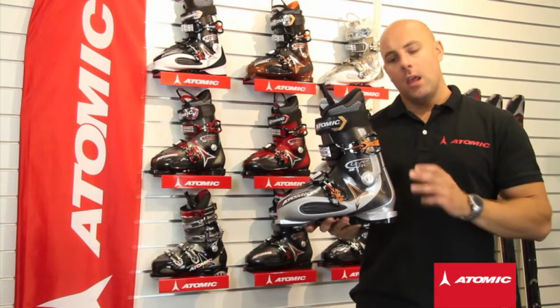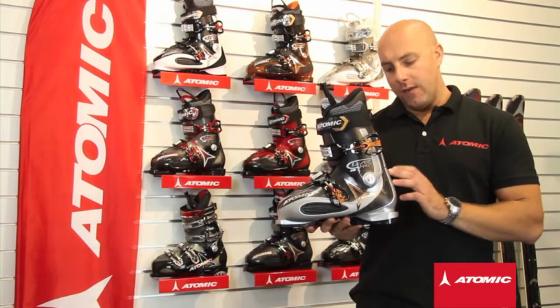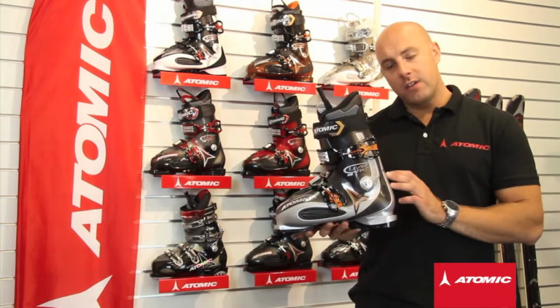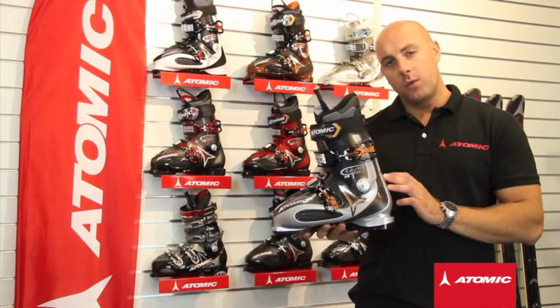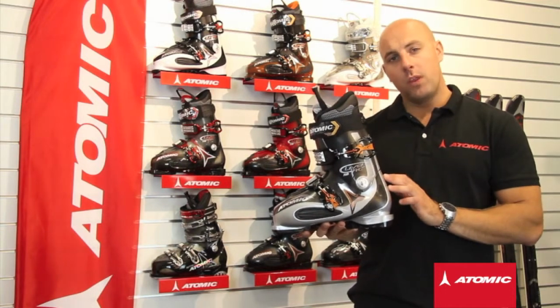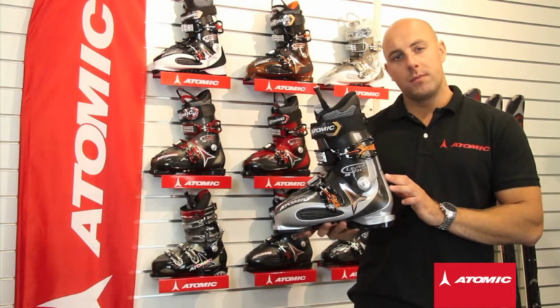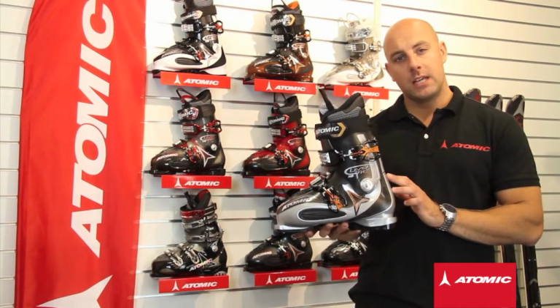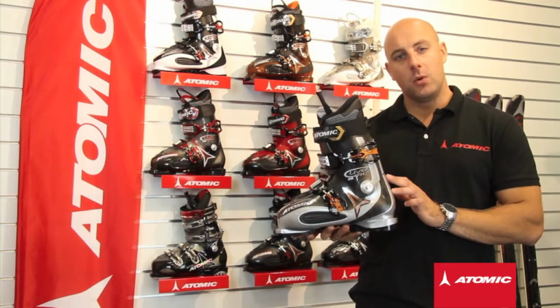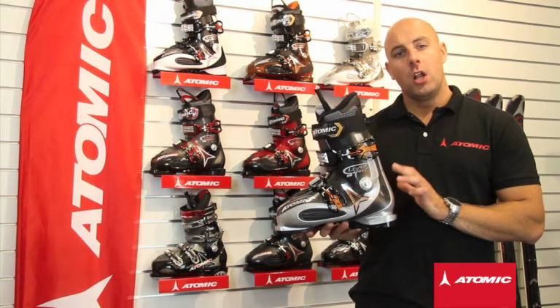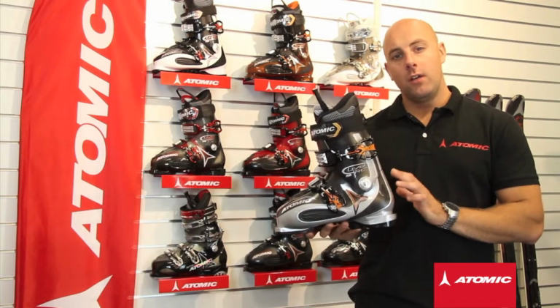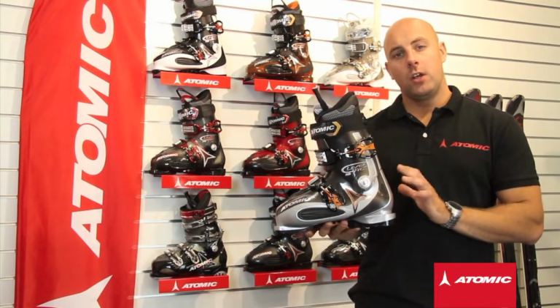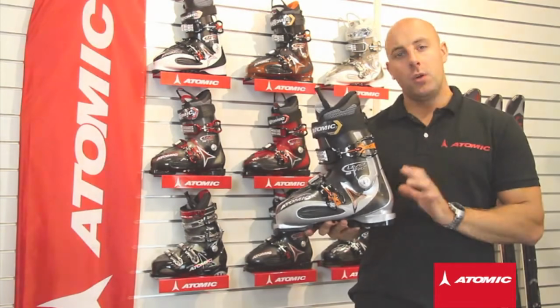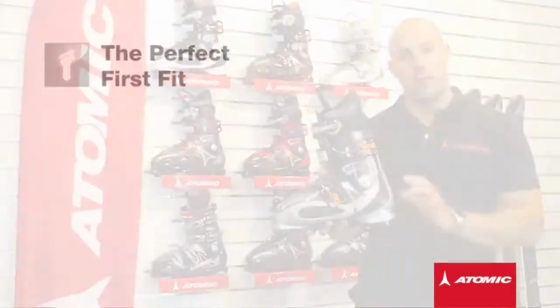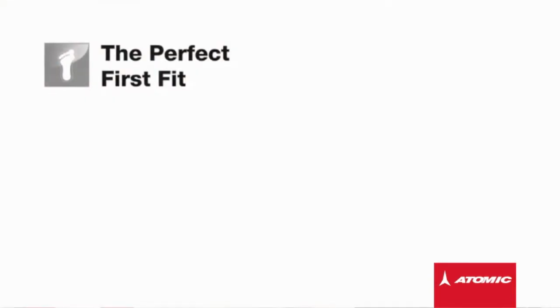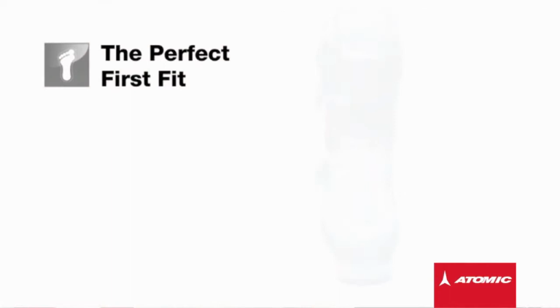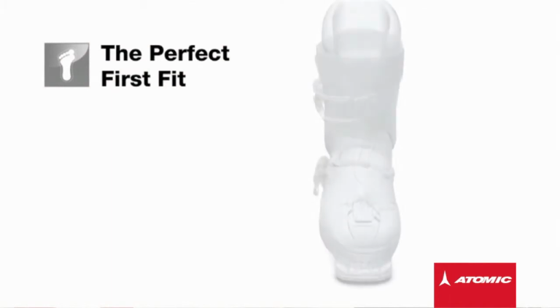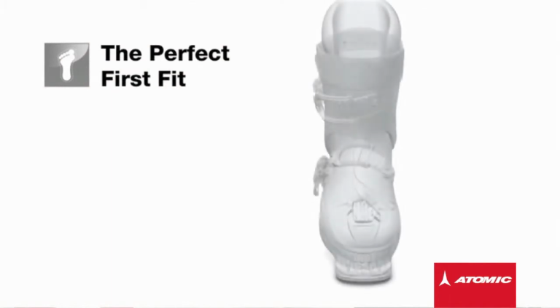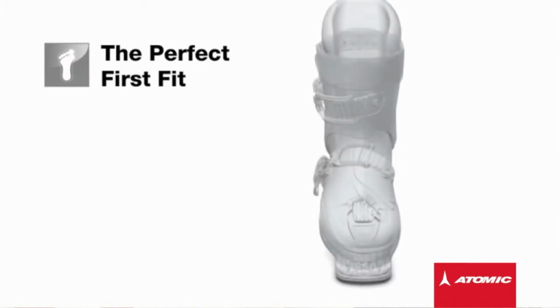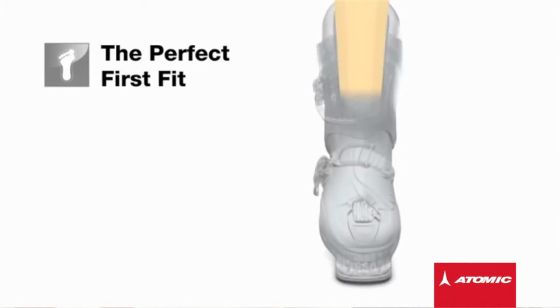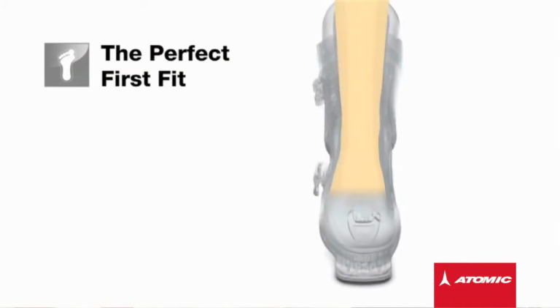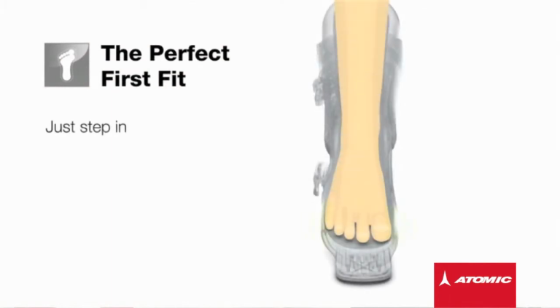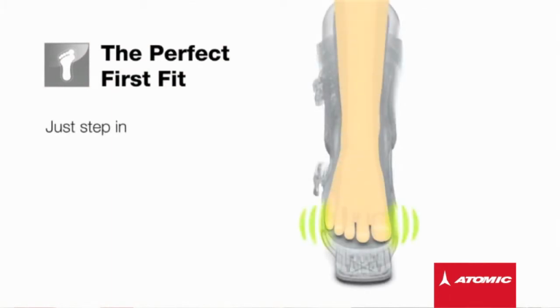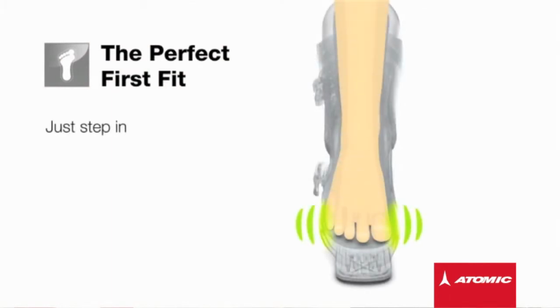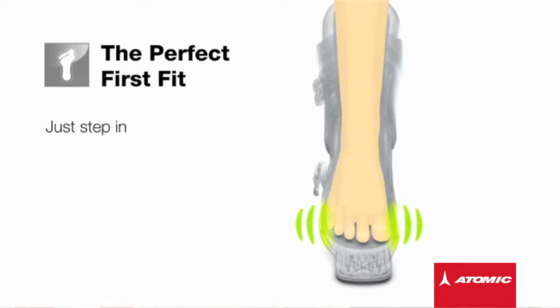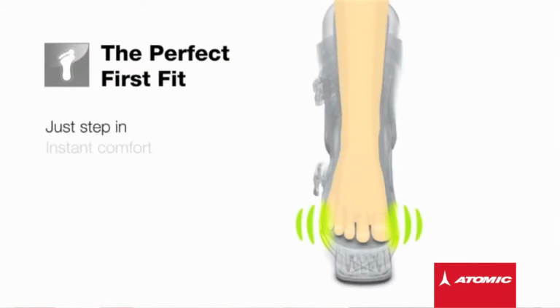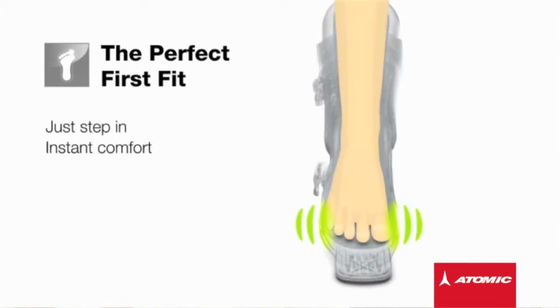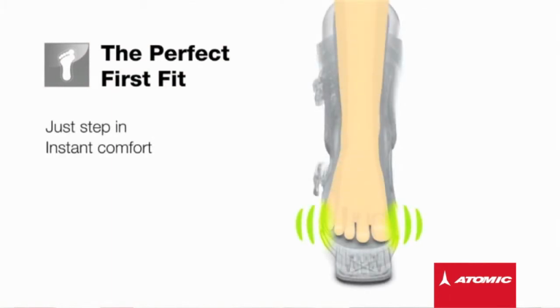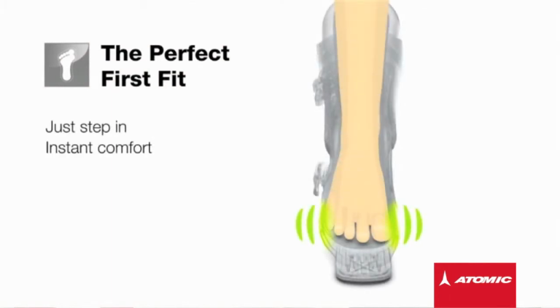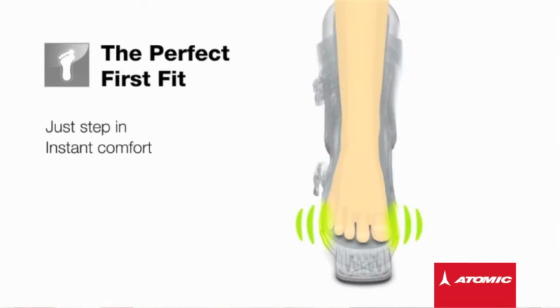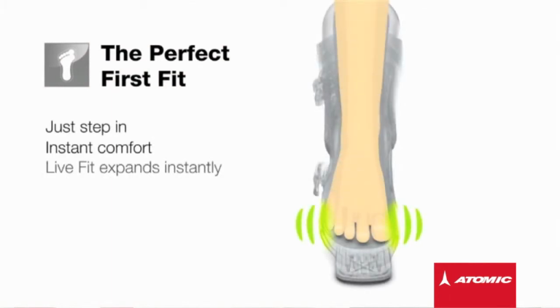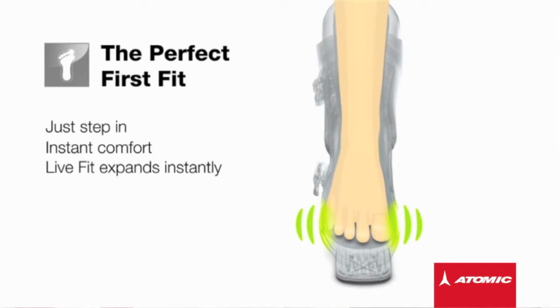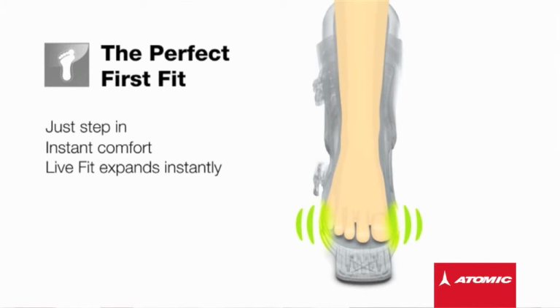If you've ever suffered with width problems in a ski boot, LiveFit could be your perfect first fit. Just step in — instant comfort. LiveFit expands instantly.